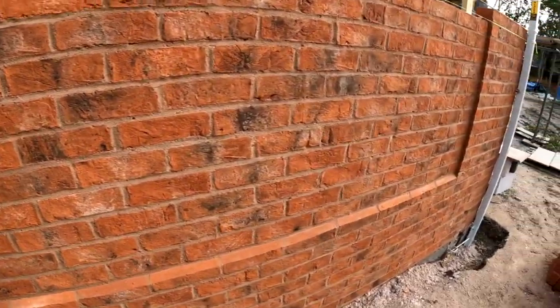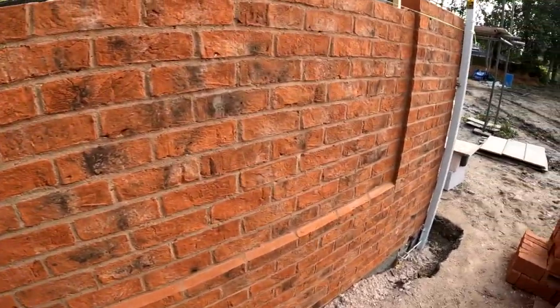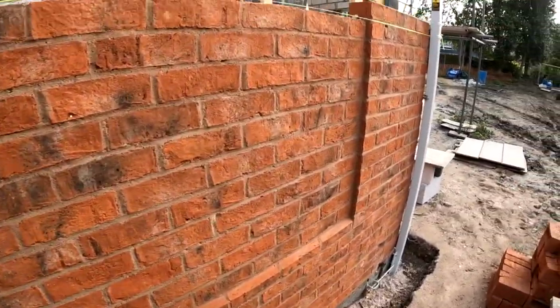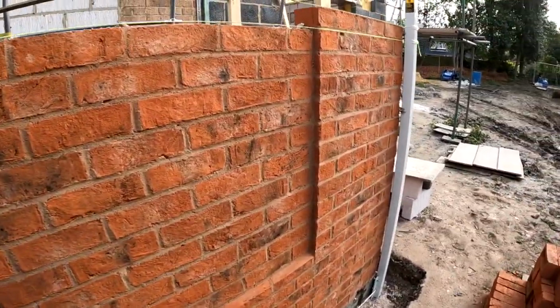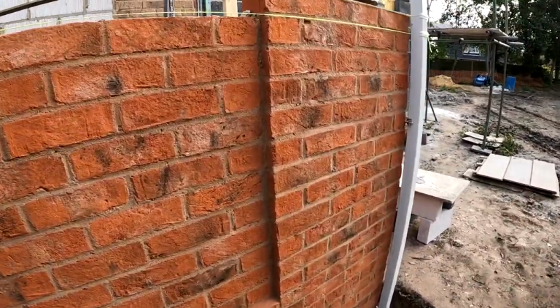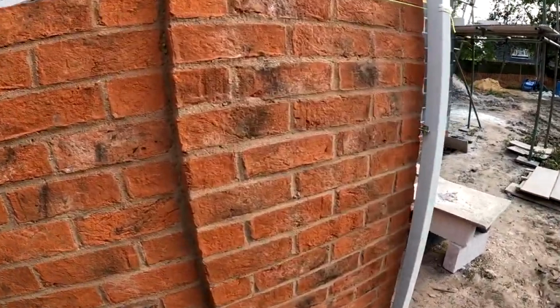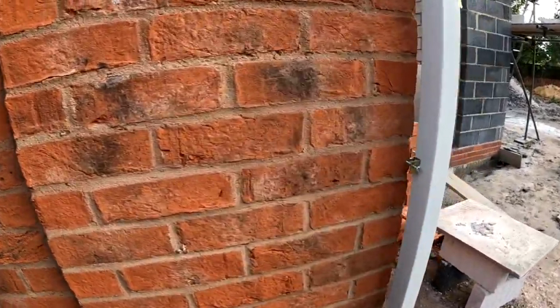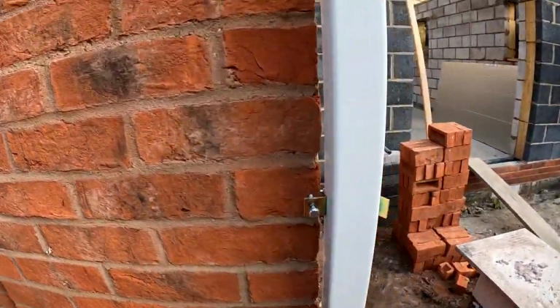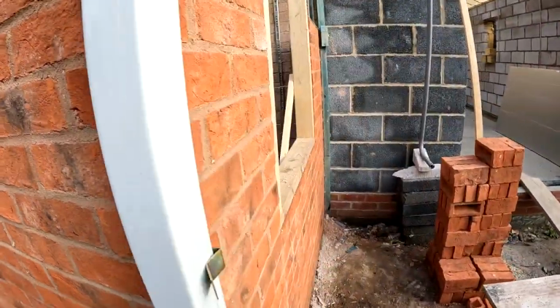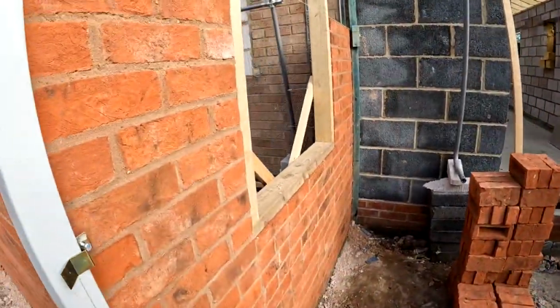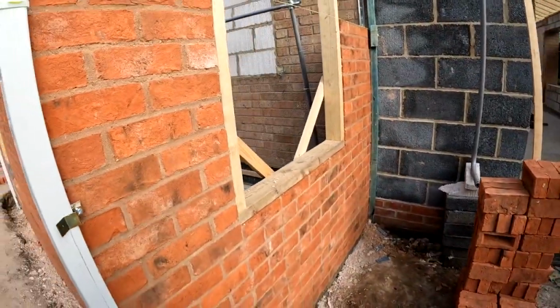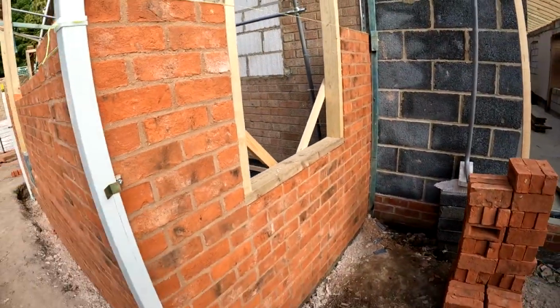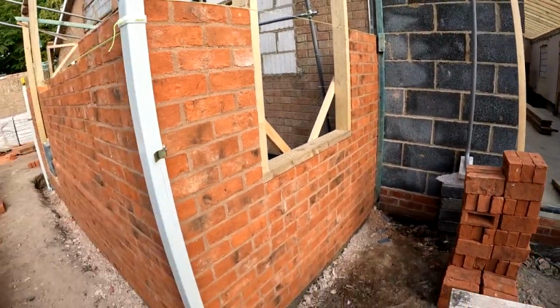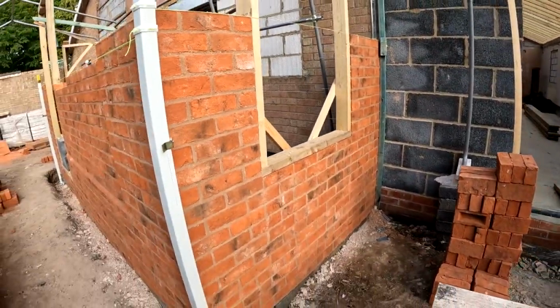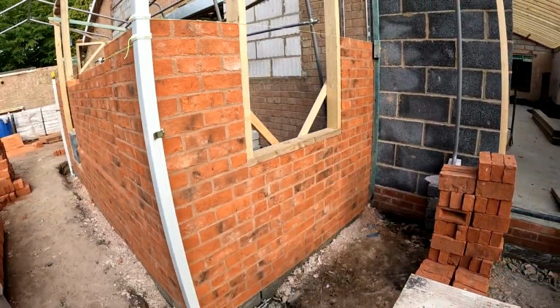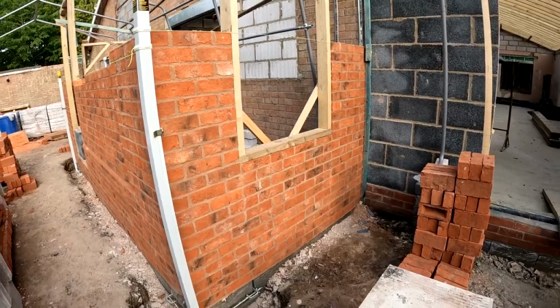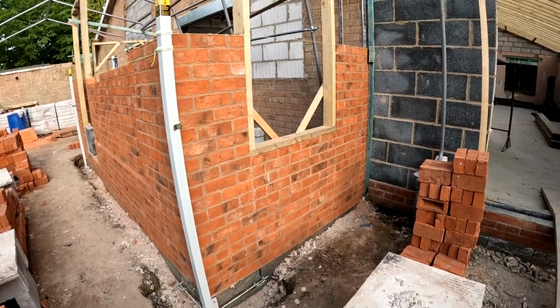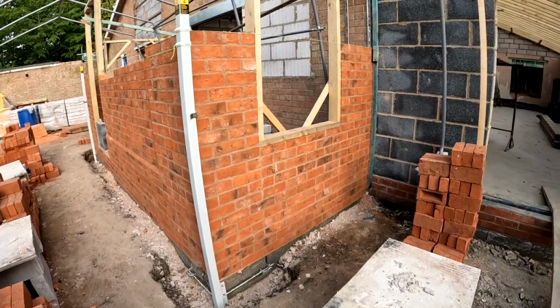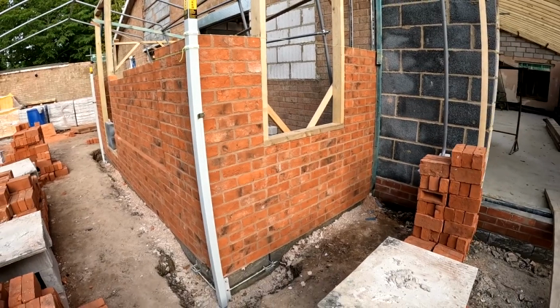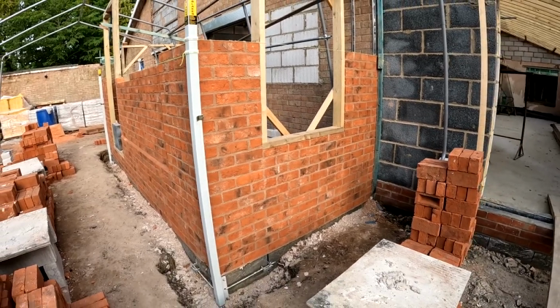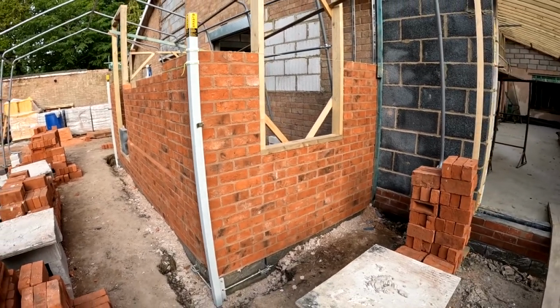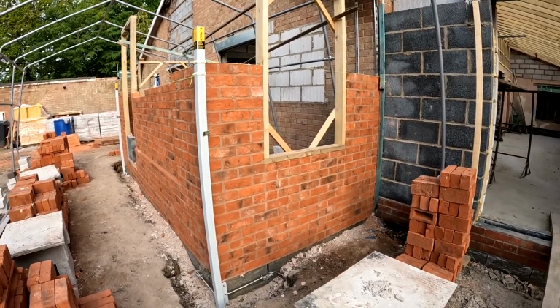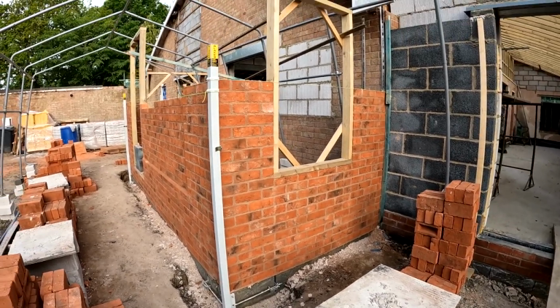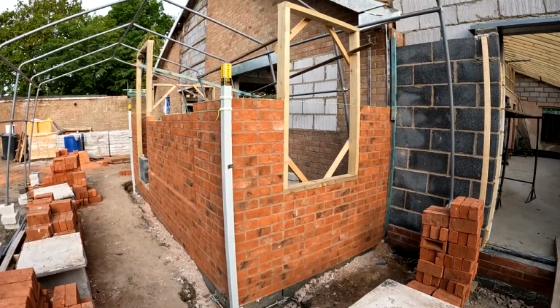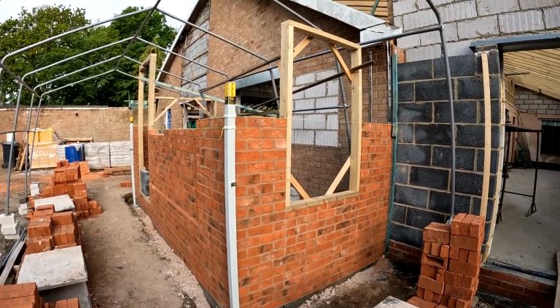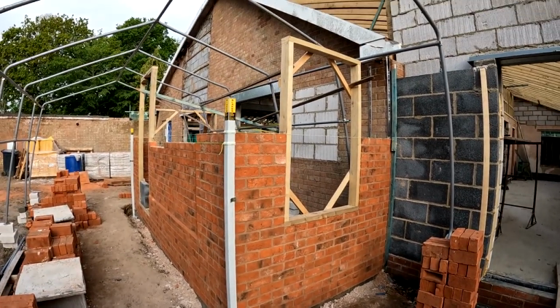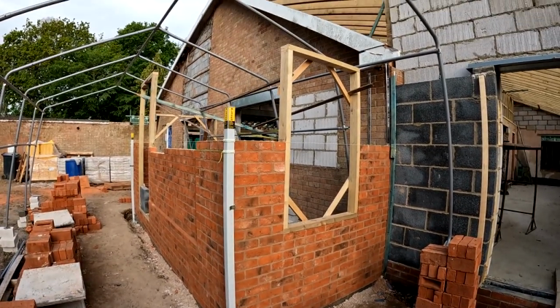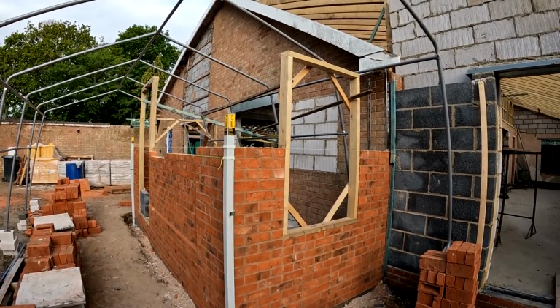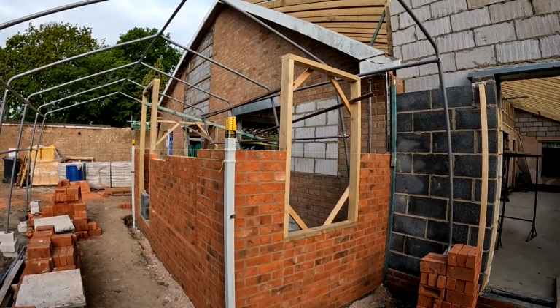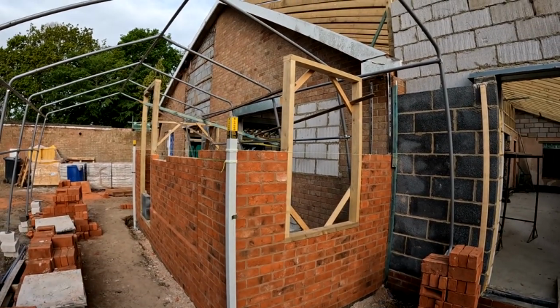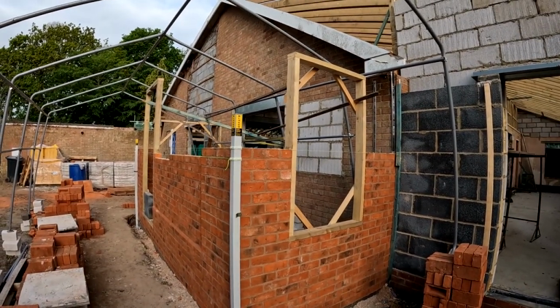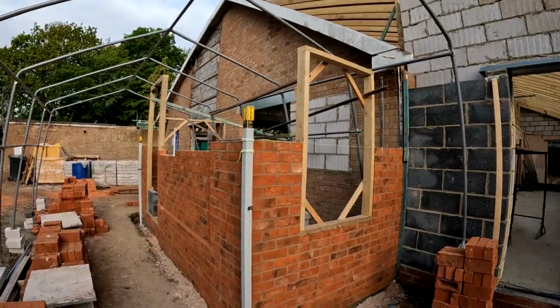We're getting near the end of the pool pile height. That's taking shape, it's looking good. You can see the whole setup.